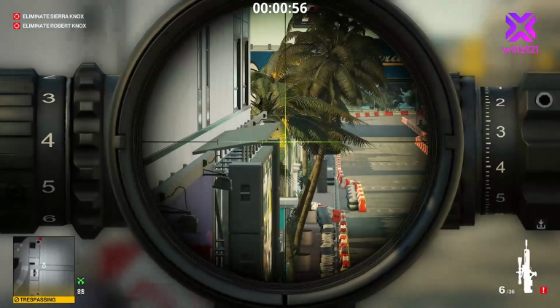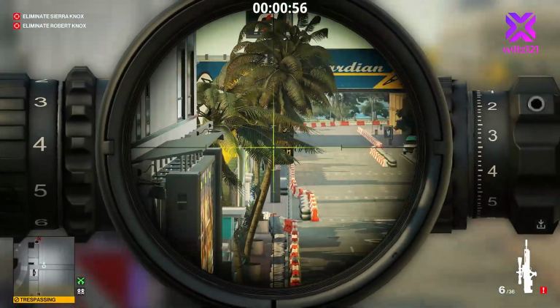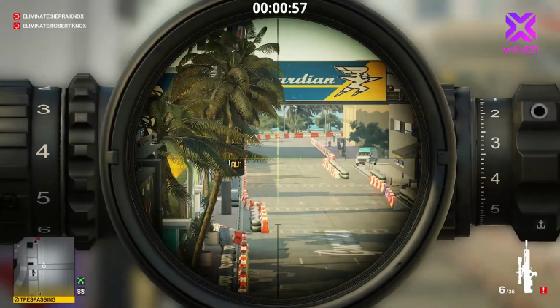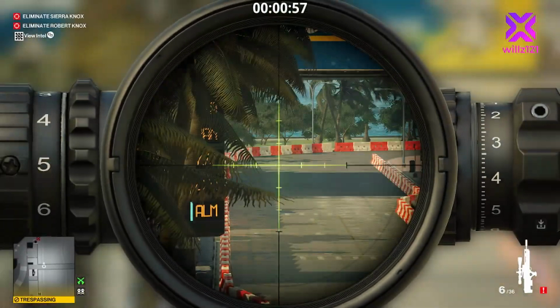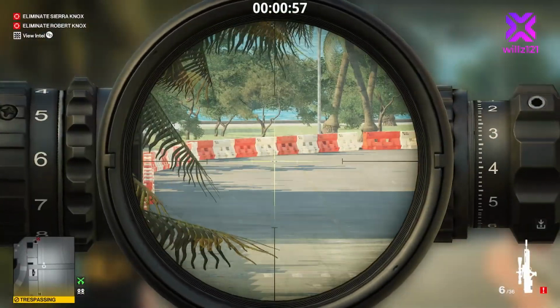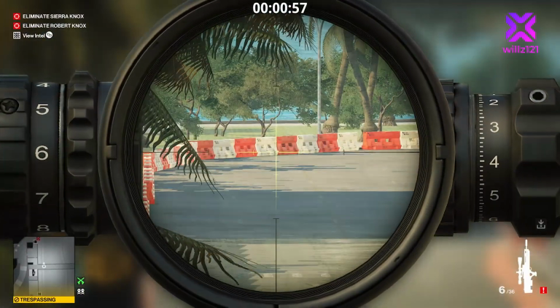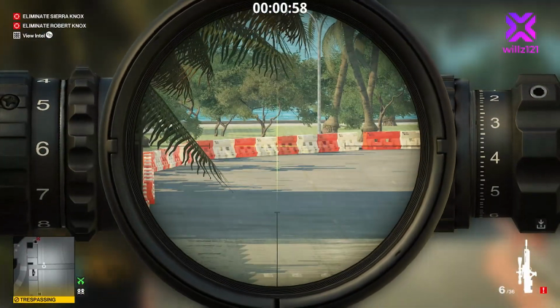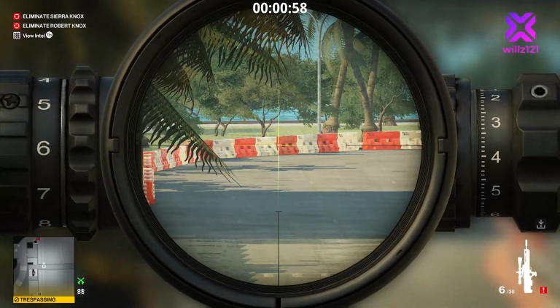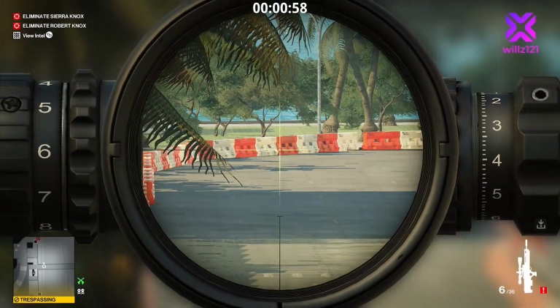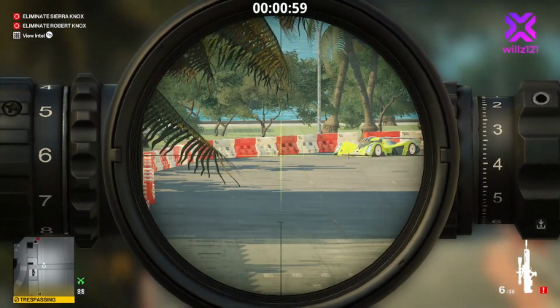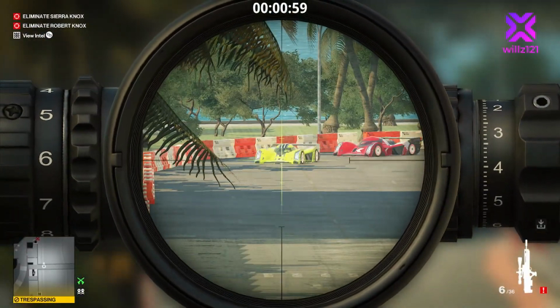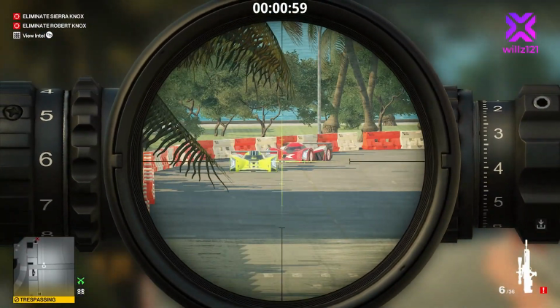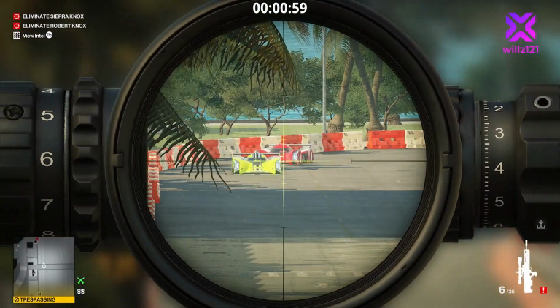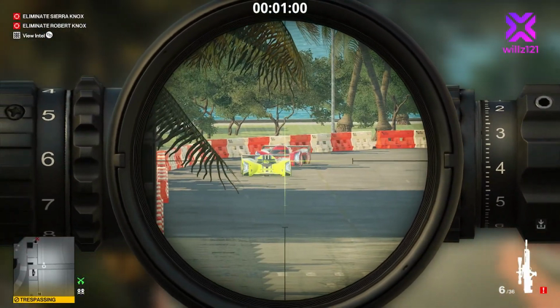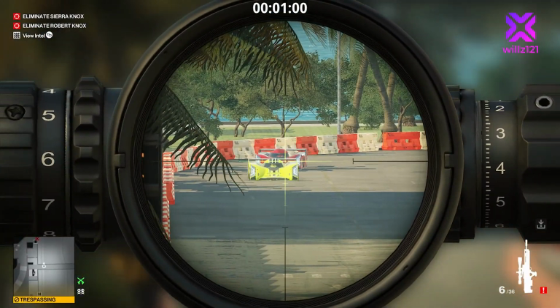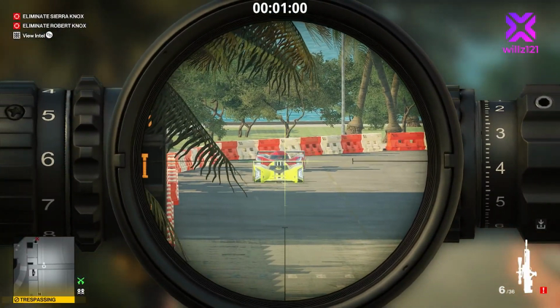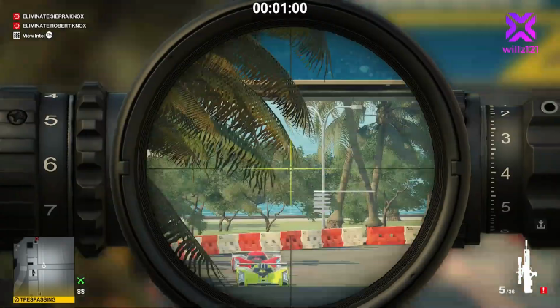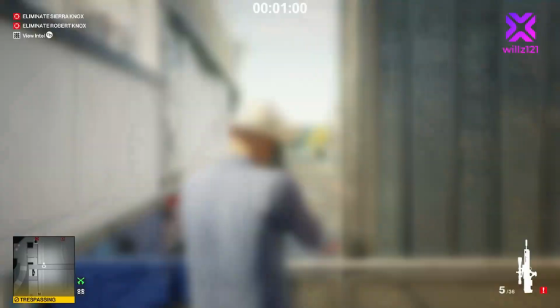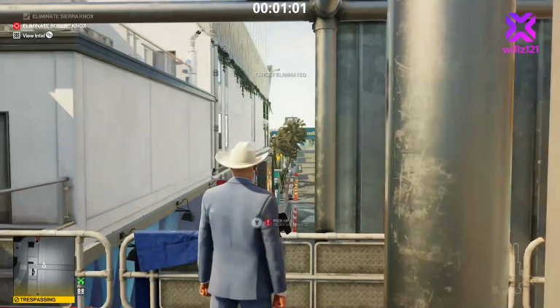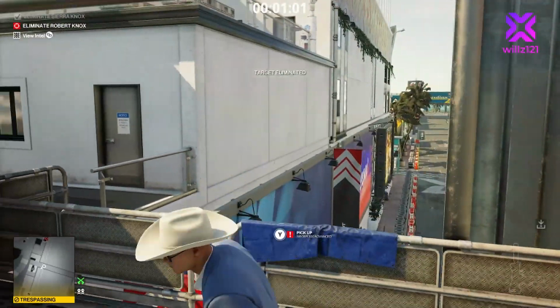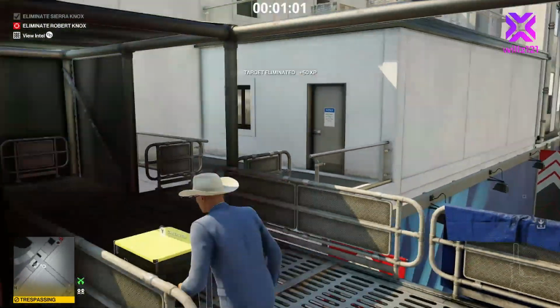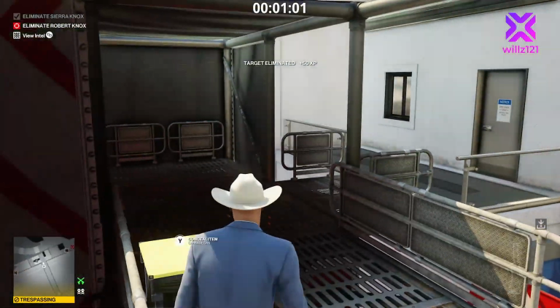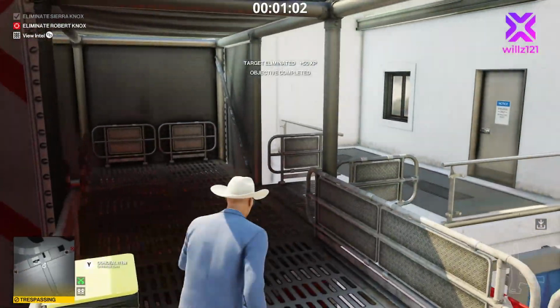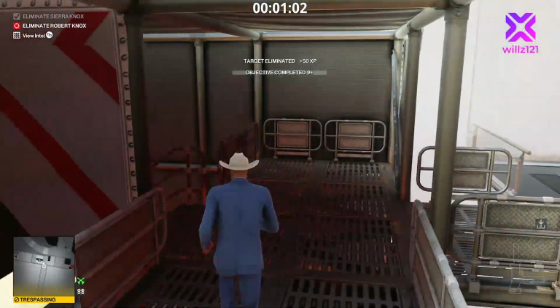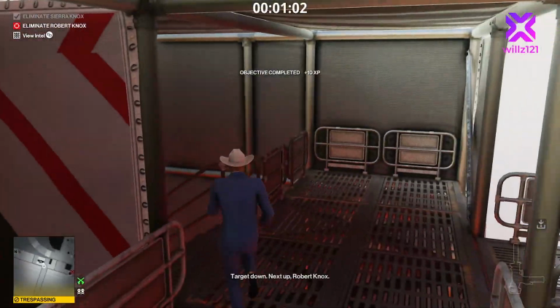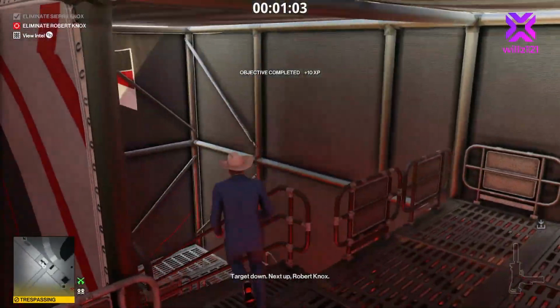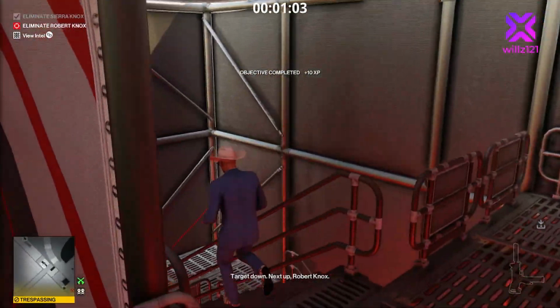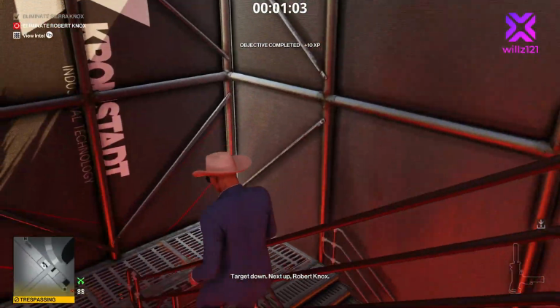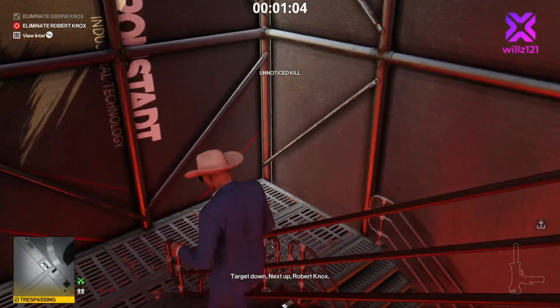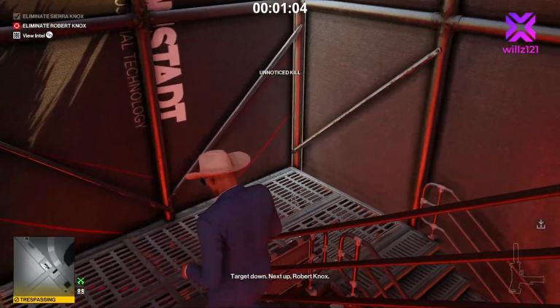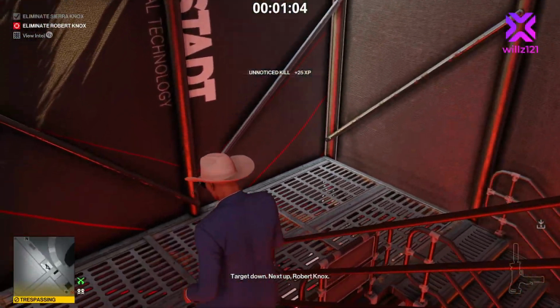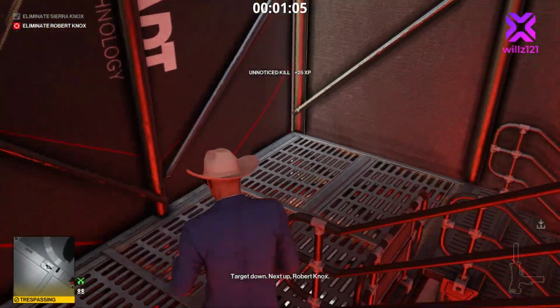Next, we're going to set up our sniper shot. Around the one-minute mark, we're going to snipe Sierra Knox, drop our sniper rifle, run into the bin, and then run down the stairs to get out as quick as we can.